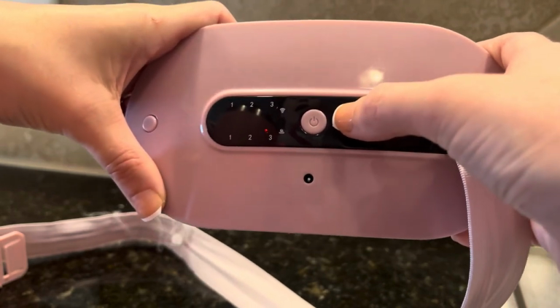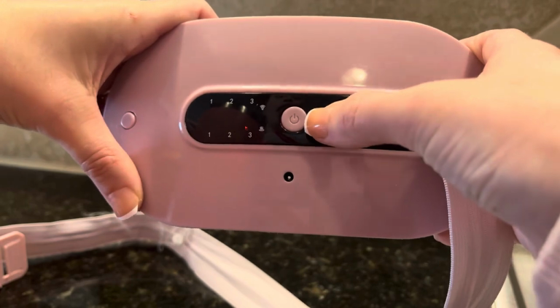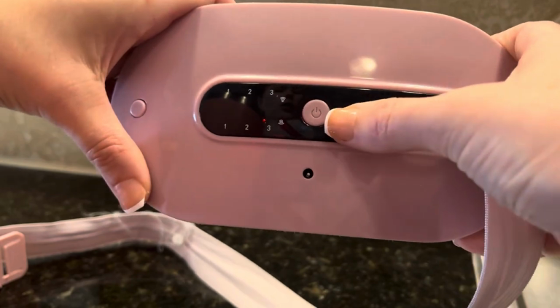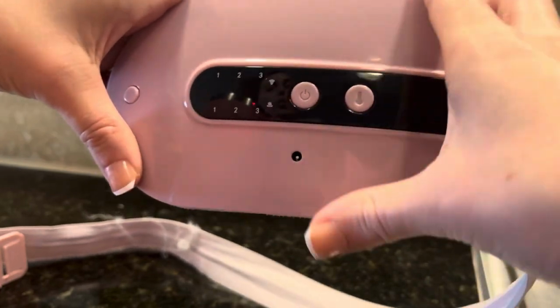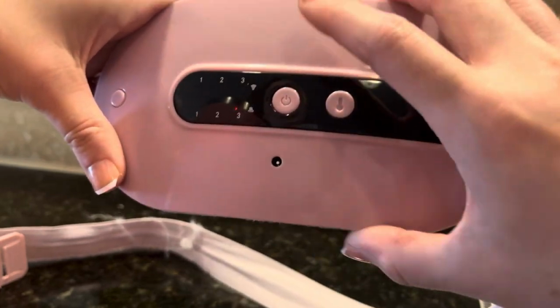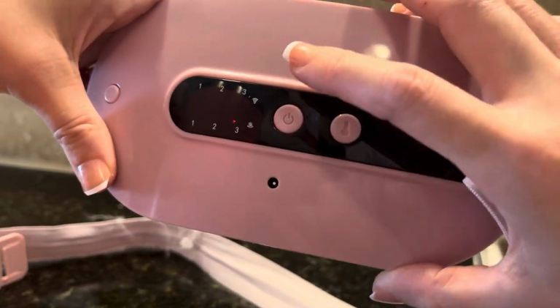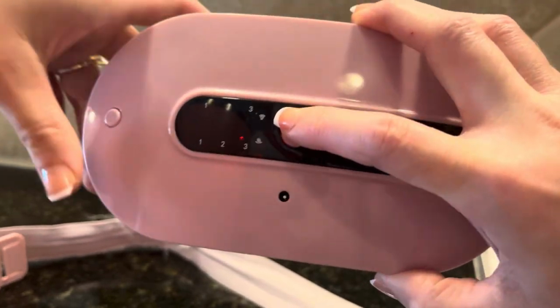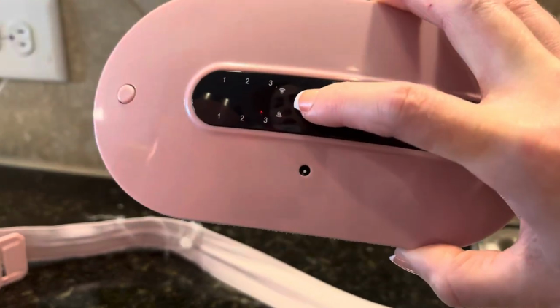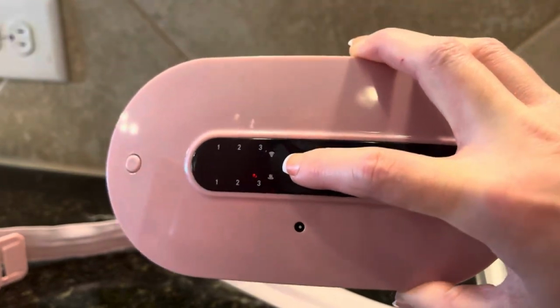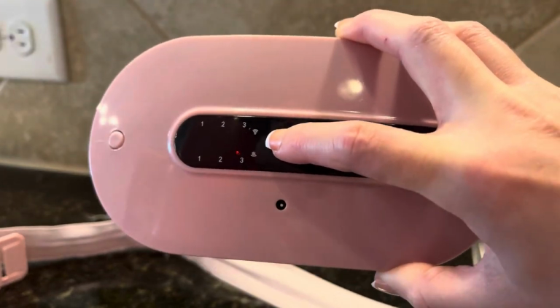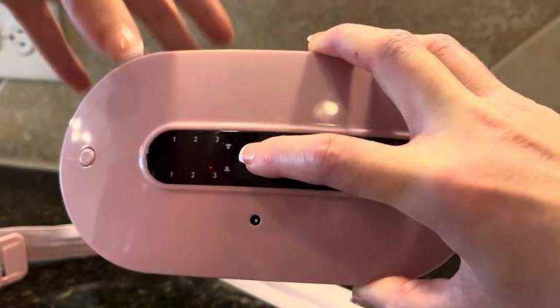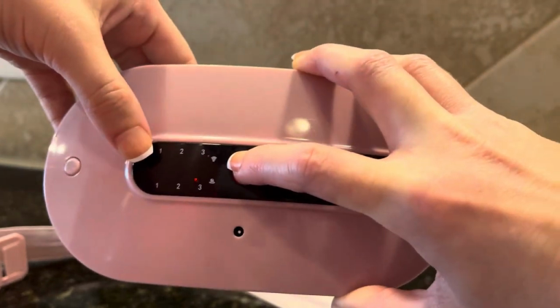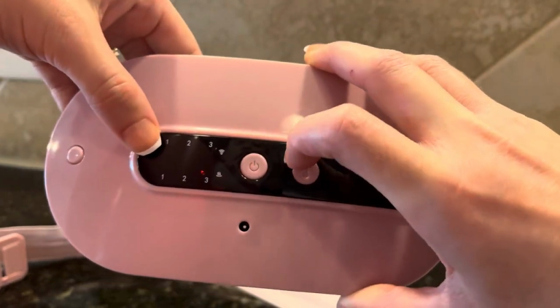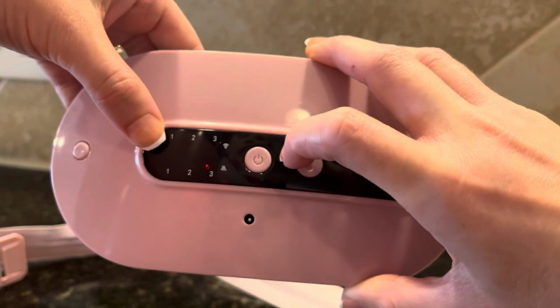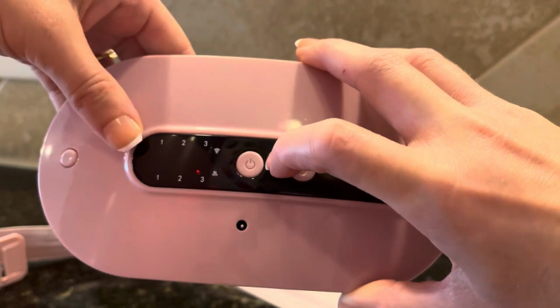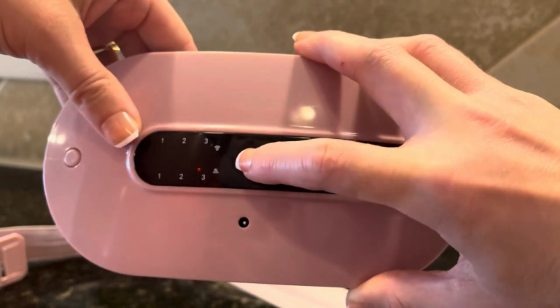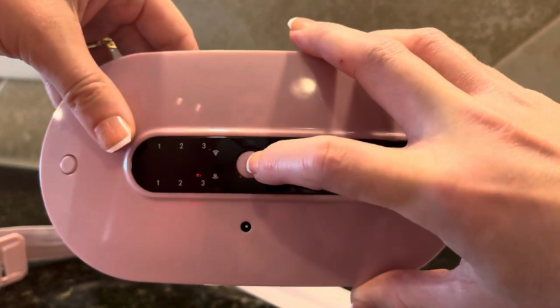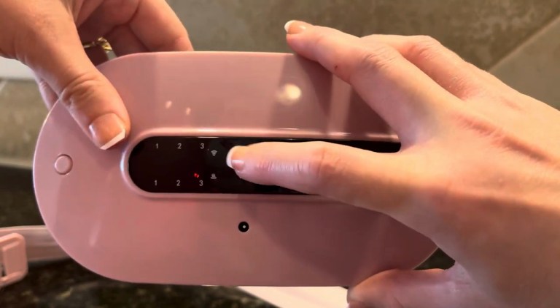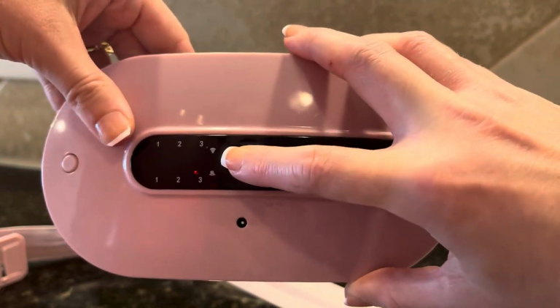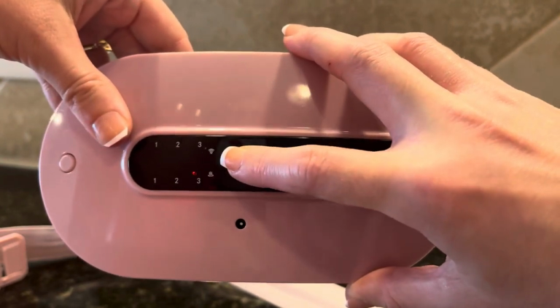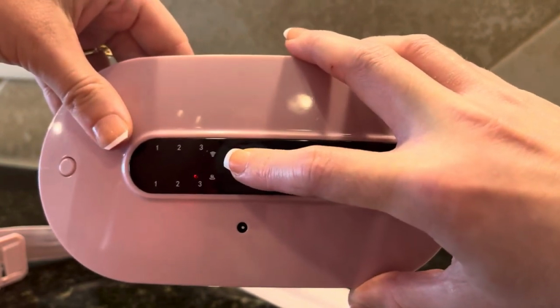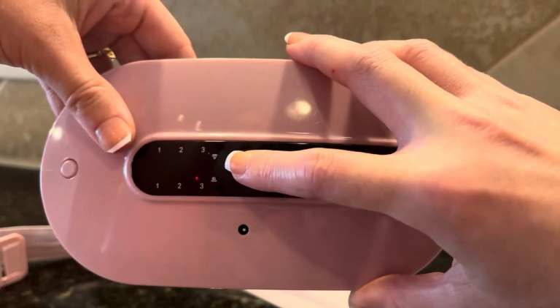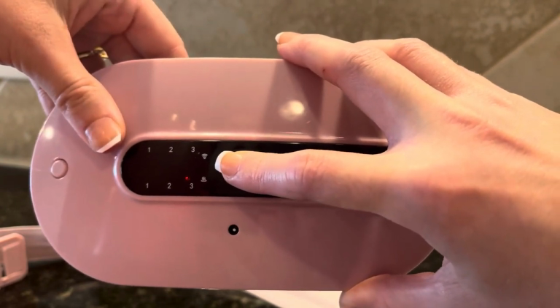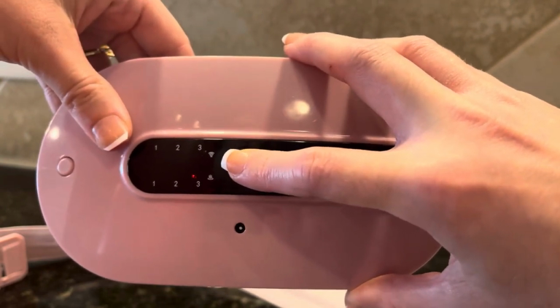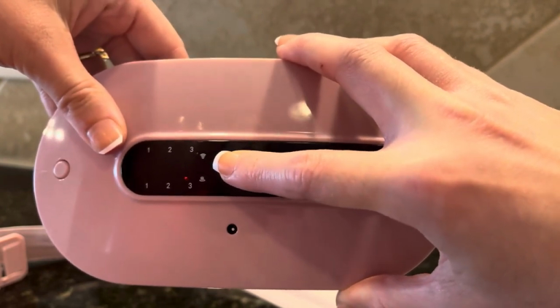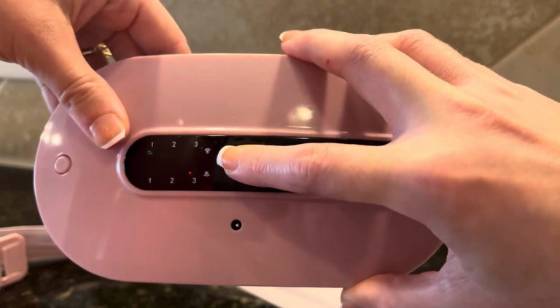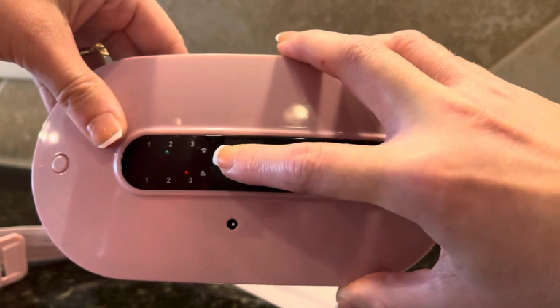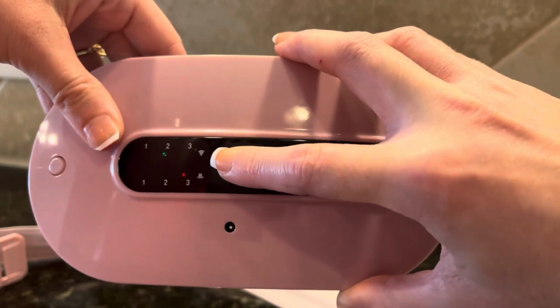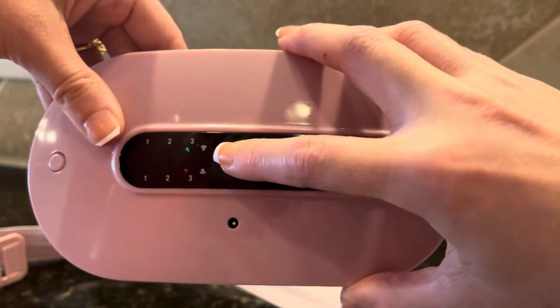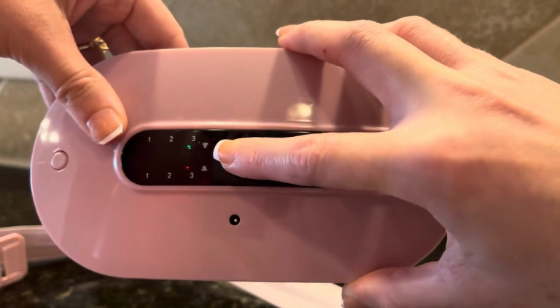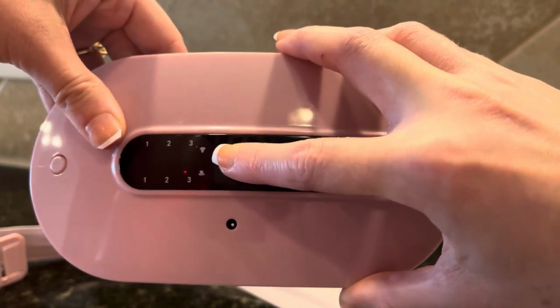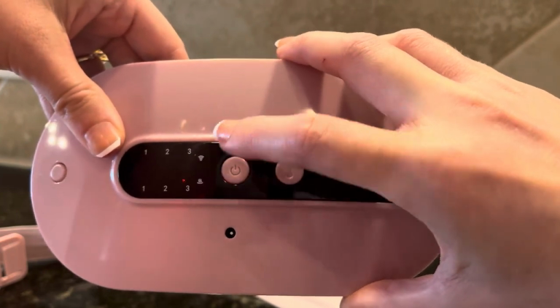It also massages and vibrates, so that's what the numbers up top are. And to turn this on, you just press the power button, depending on how many speeds you want it. You can kind of hear that.